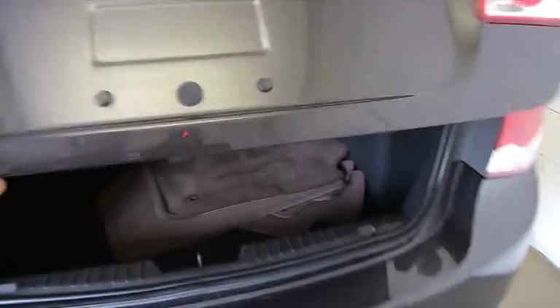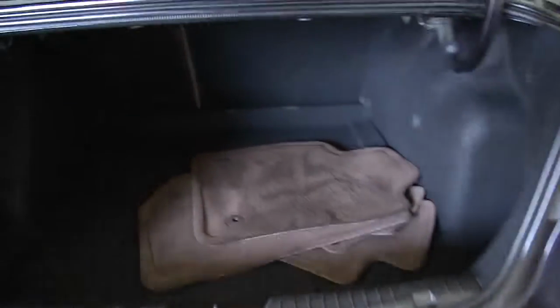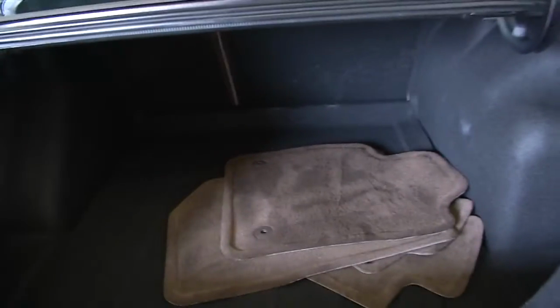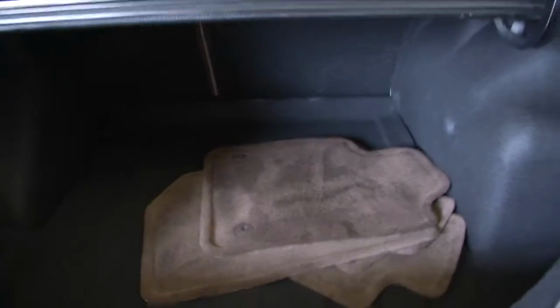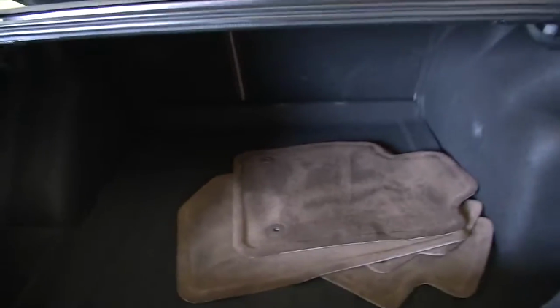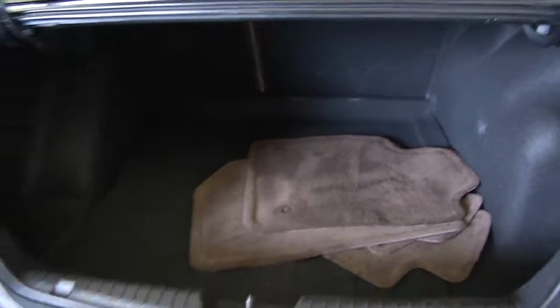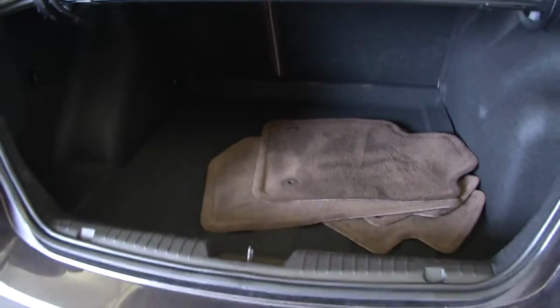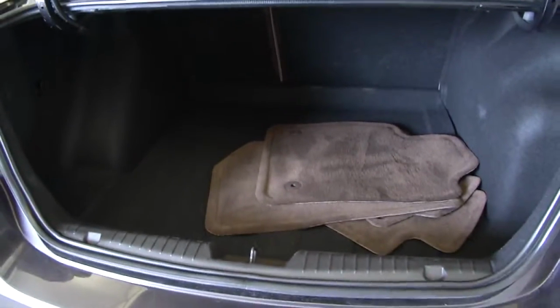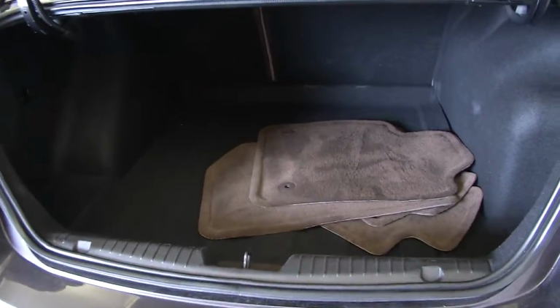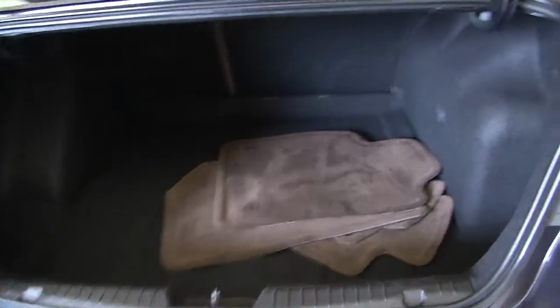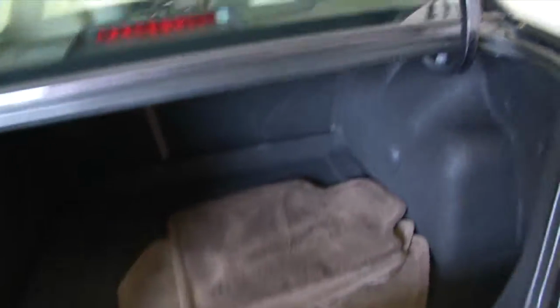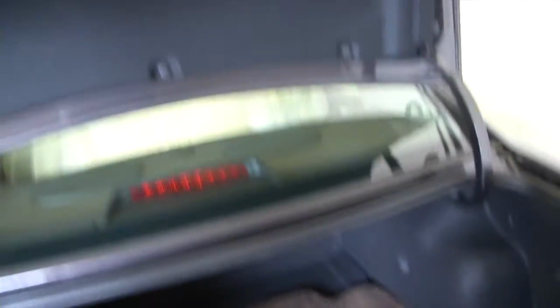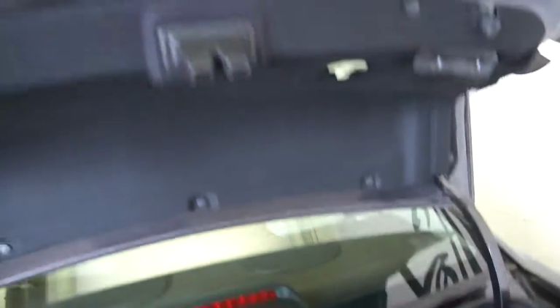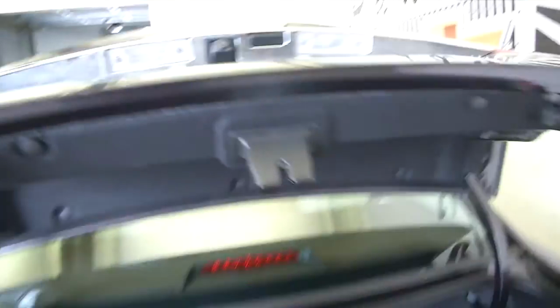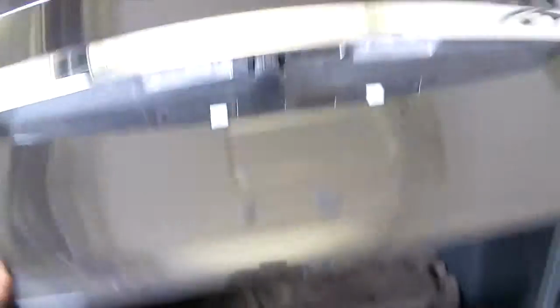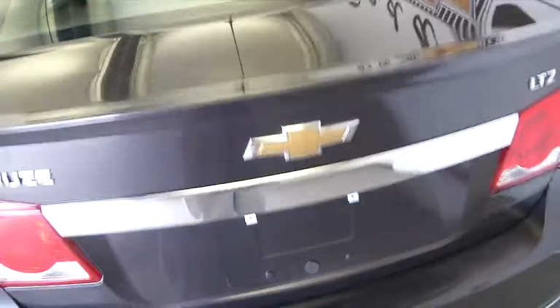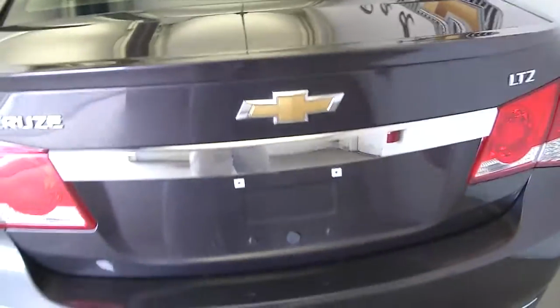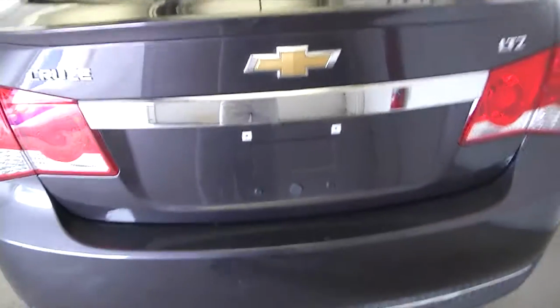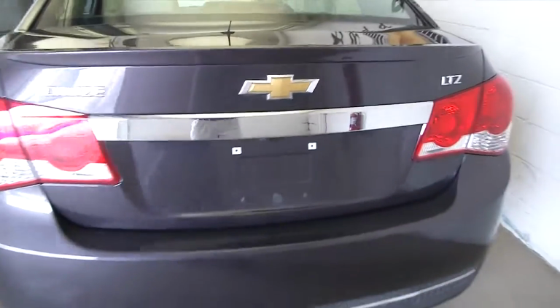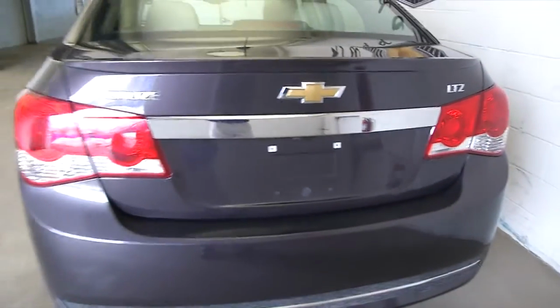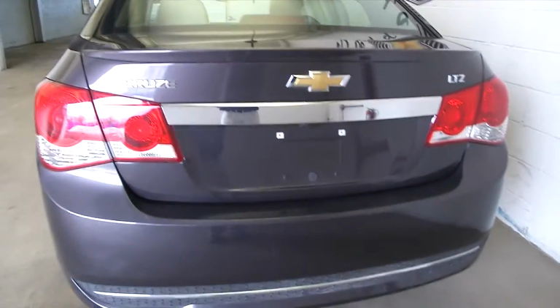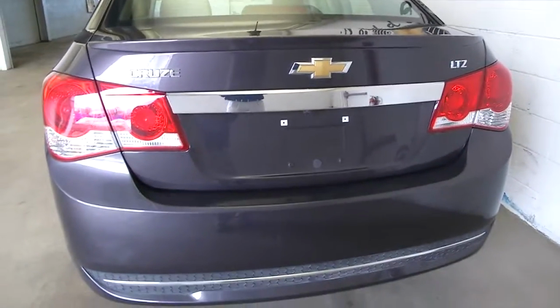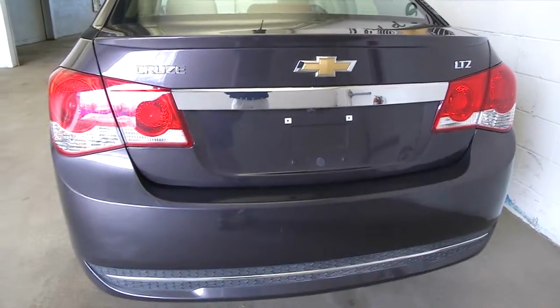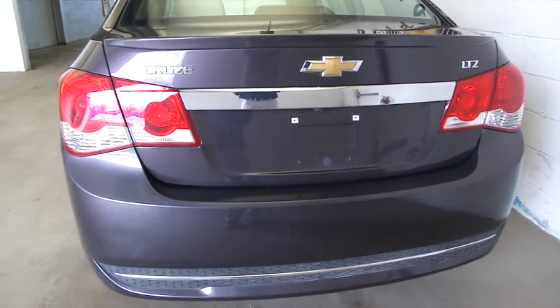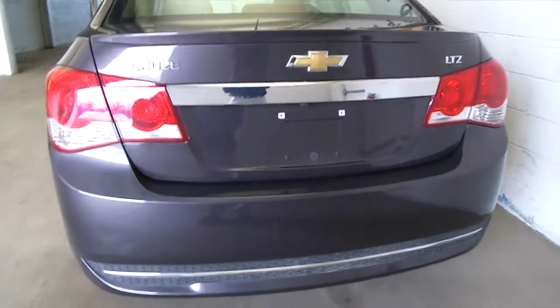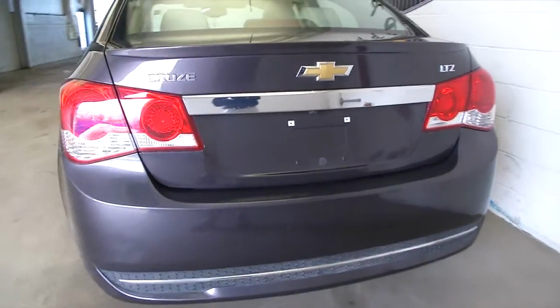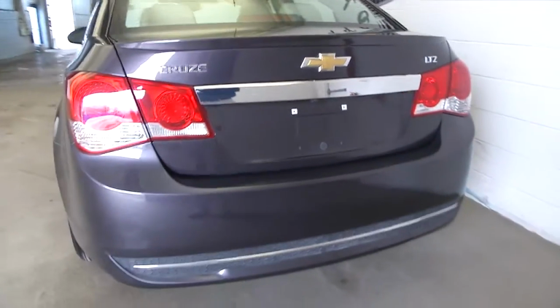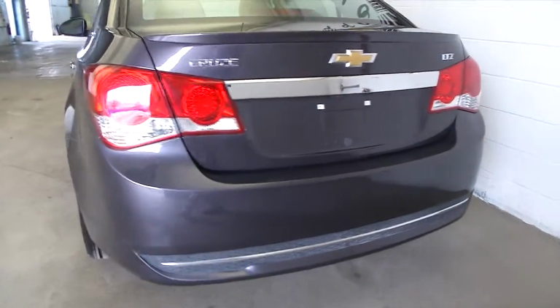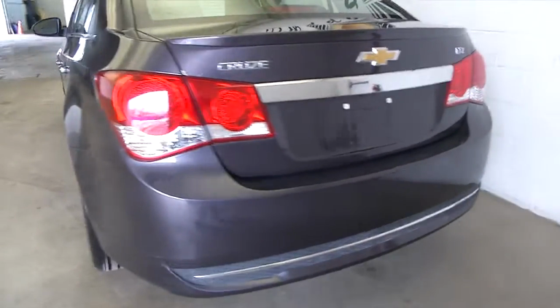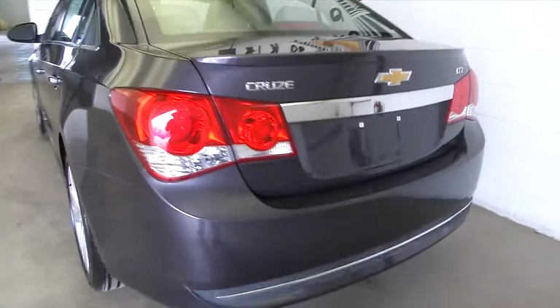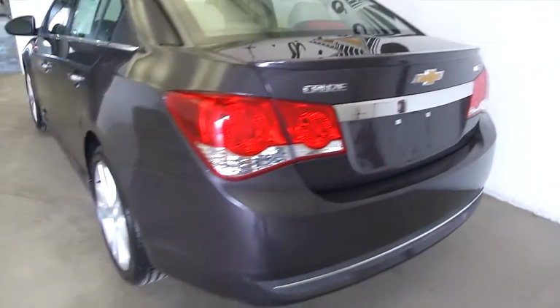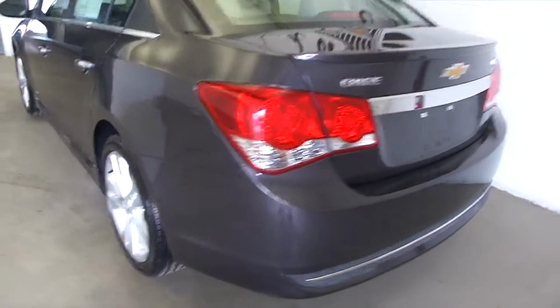It has the original floor mats. In this walkthrough, we're going to work from the back of the vehicle to the front of the vehicle, help you see what this car has to offer, see if it's the right one for you. It's a beautiful vehicle.